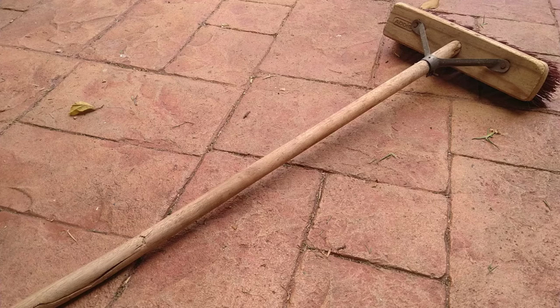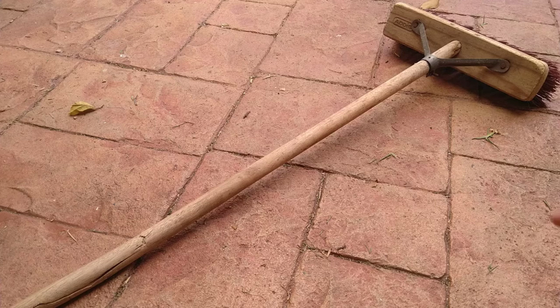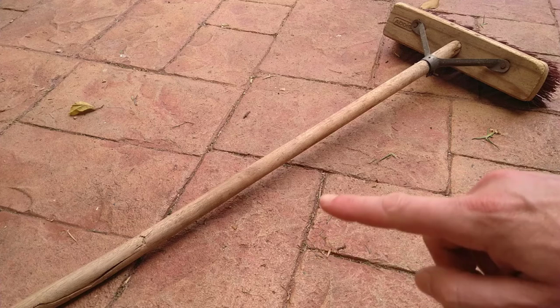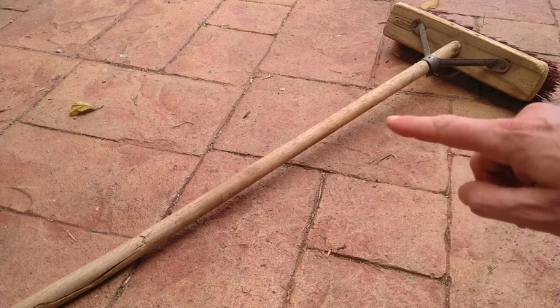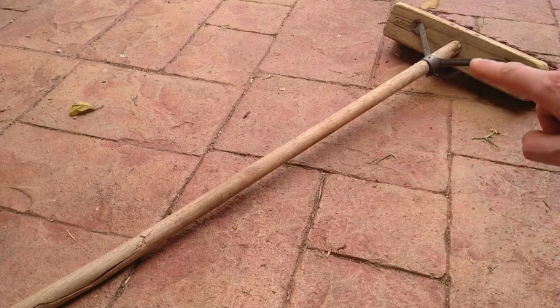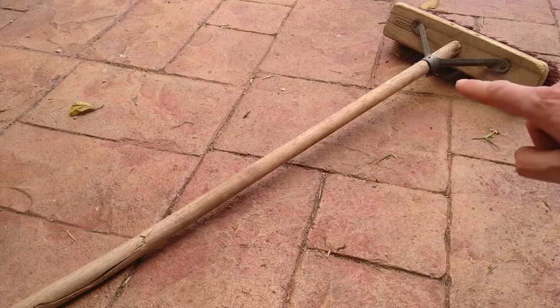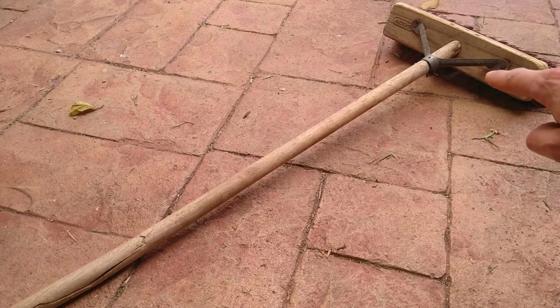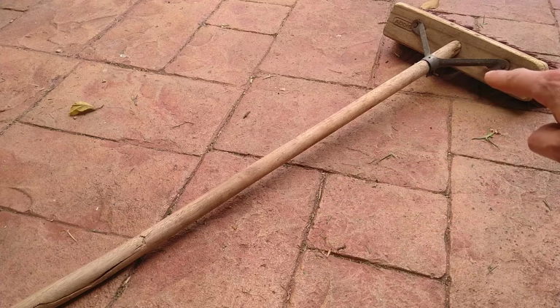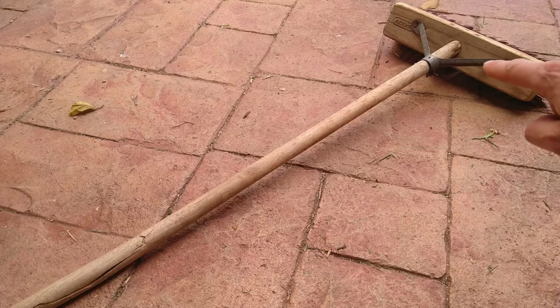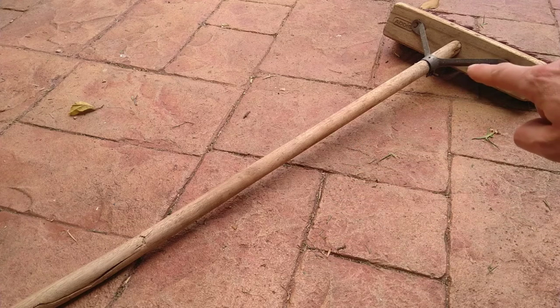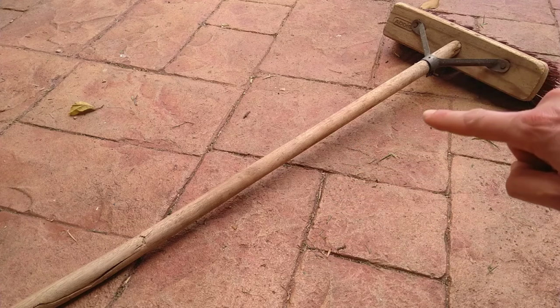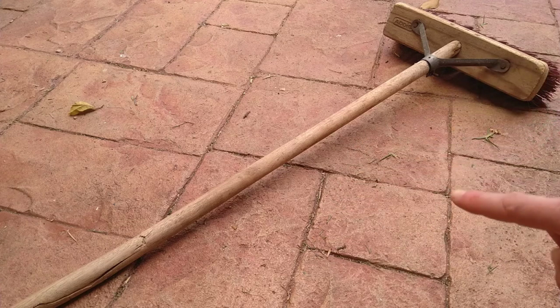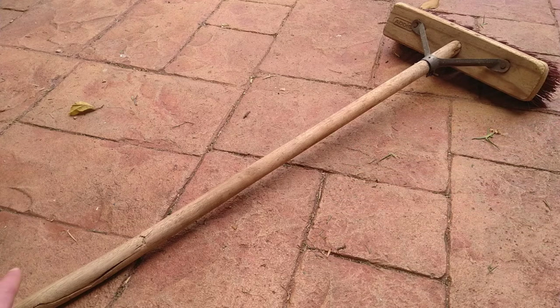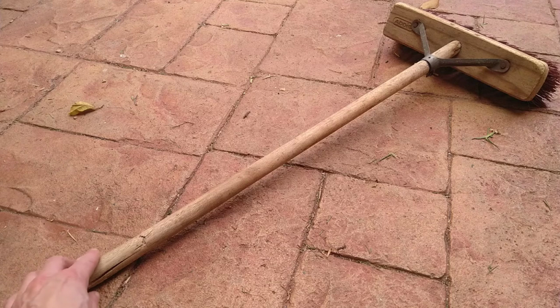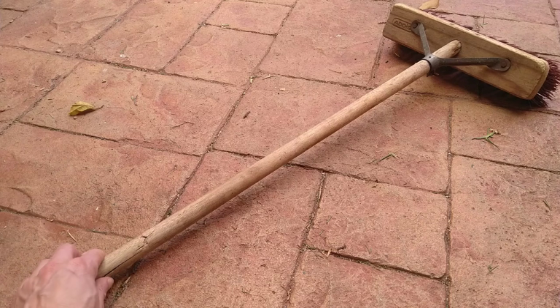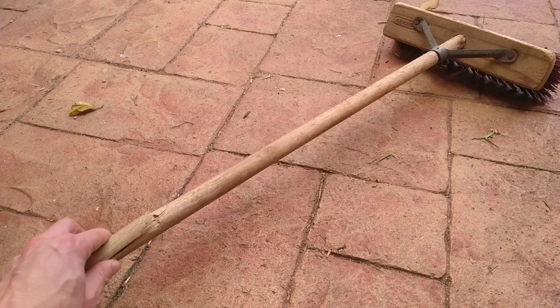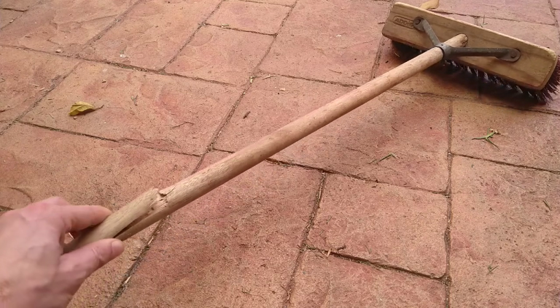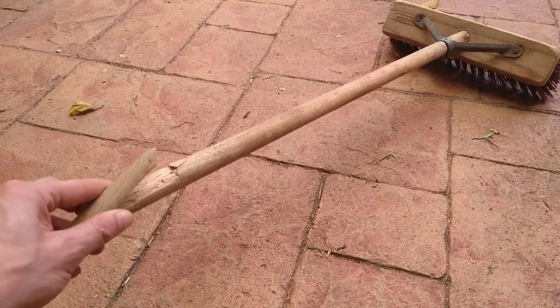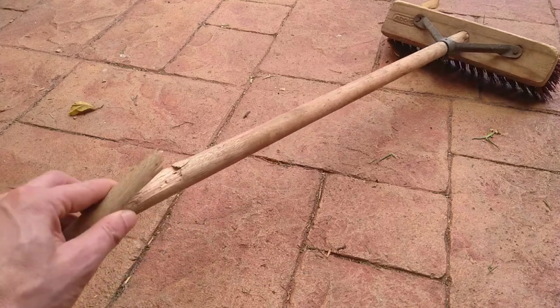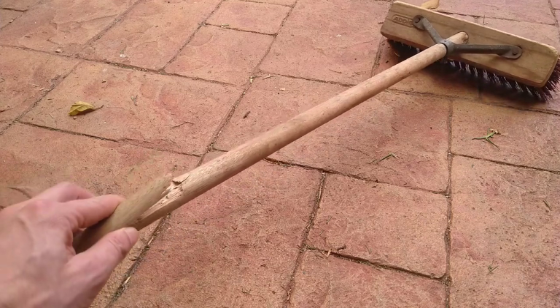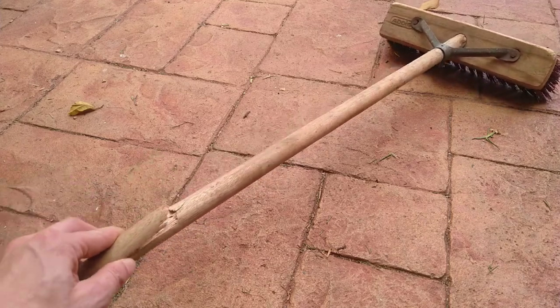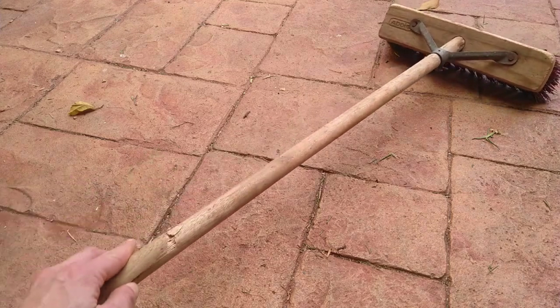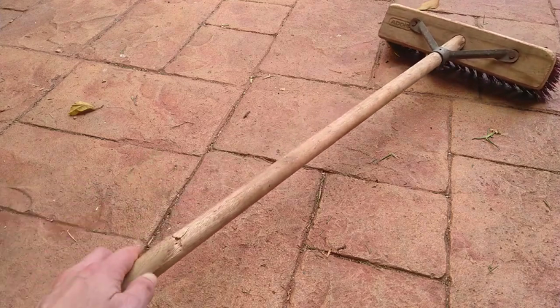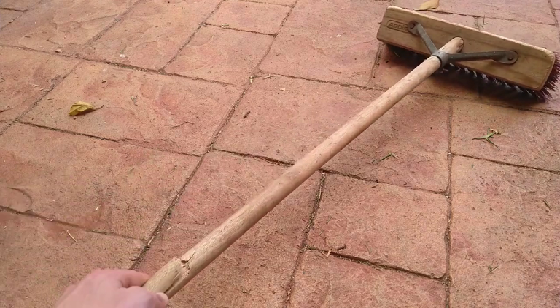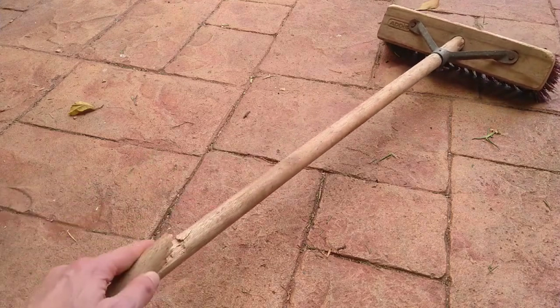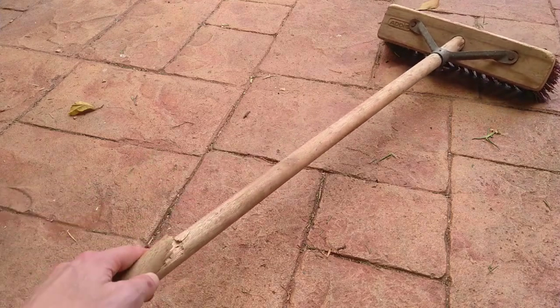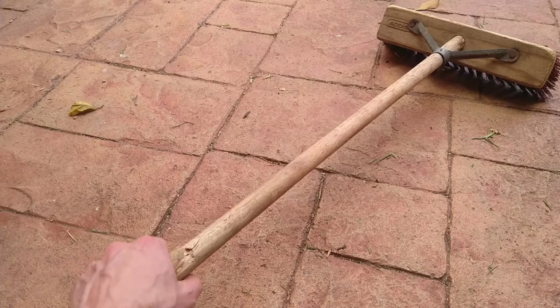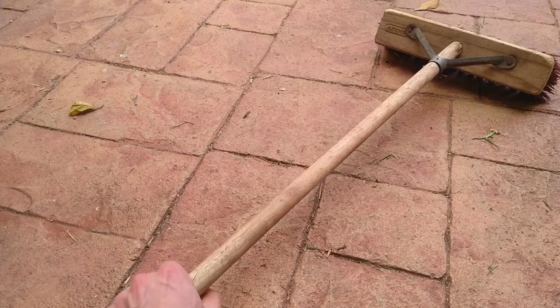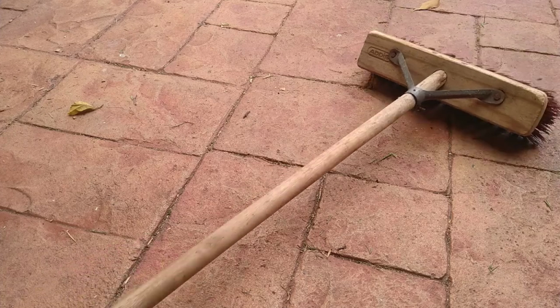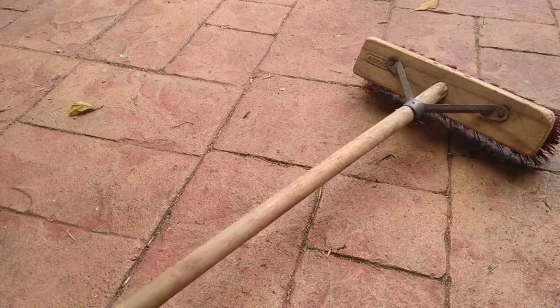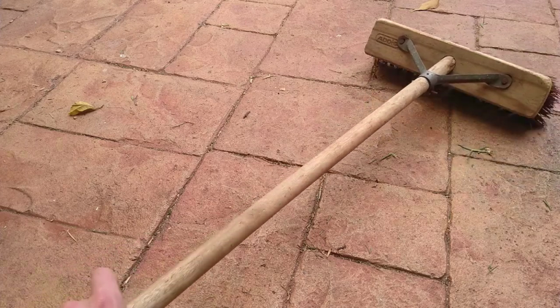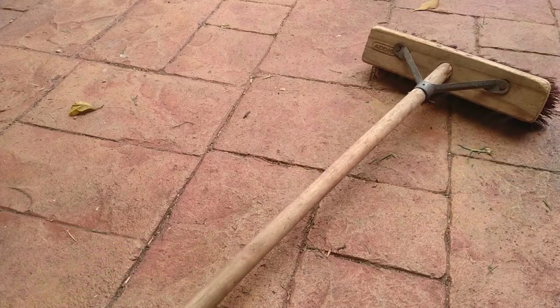So just a short one, or hopefully short. I was just trying to use the broom earlier and managed to break the handle rather badly. I'll give you a reenactment, because that was just too funny, and that's why I had to make this video. And no, I did not break it on purpose.